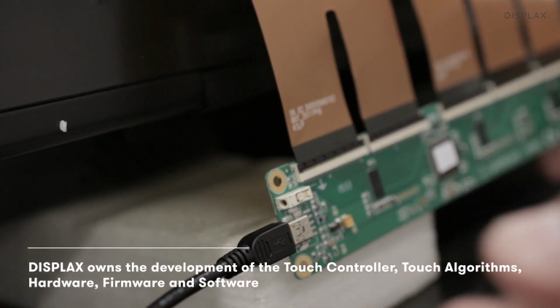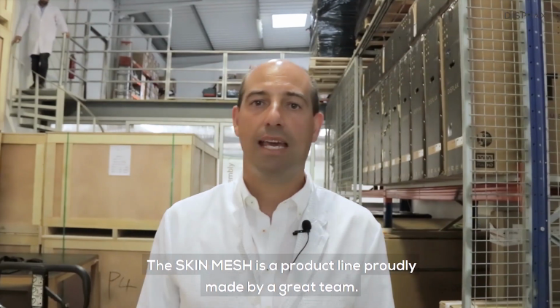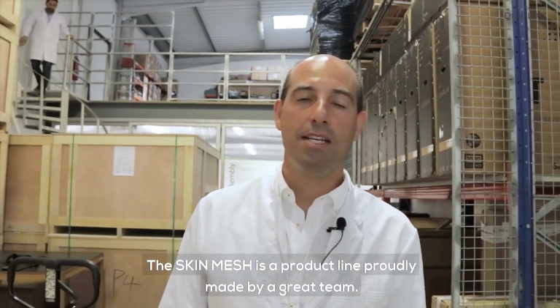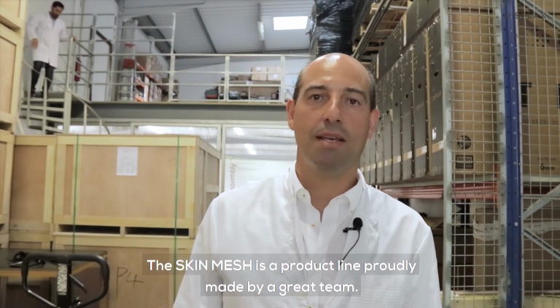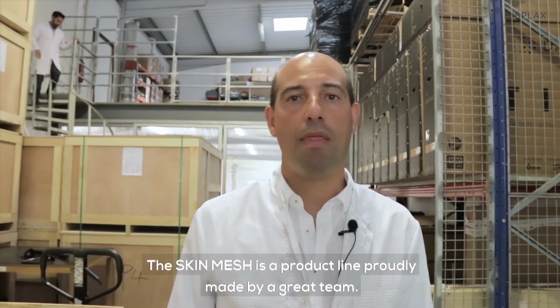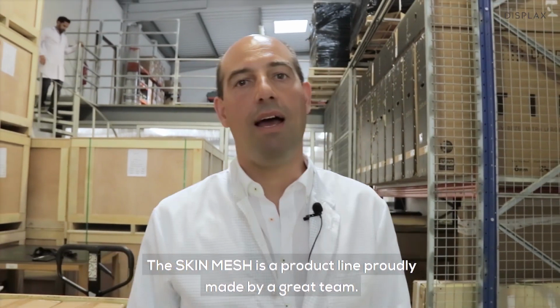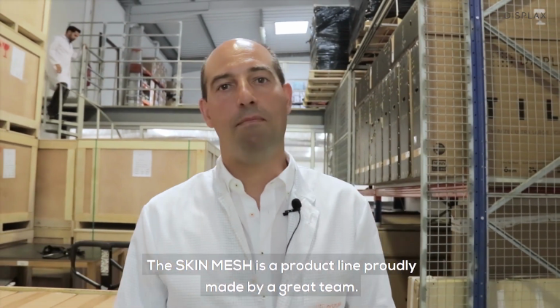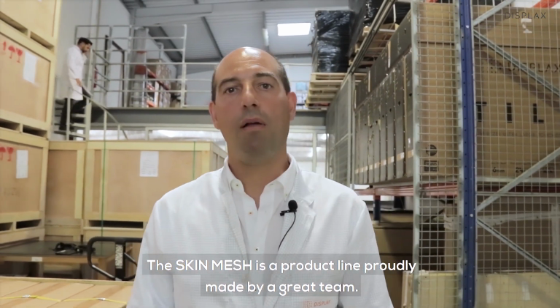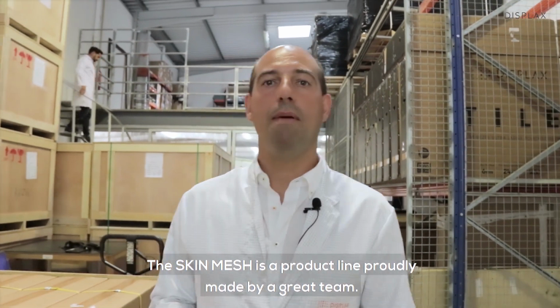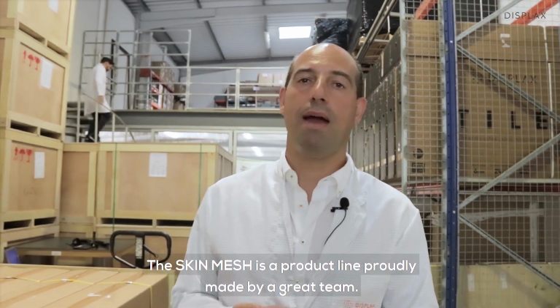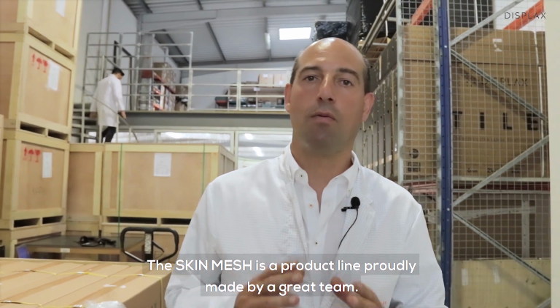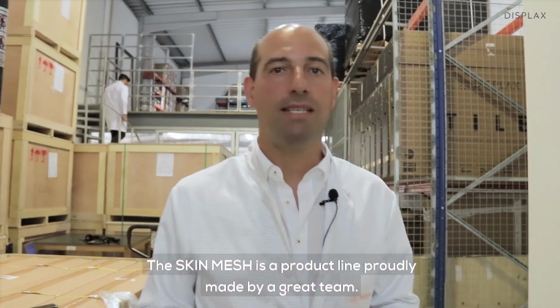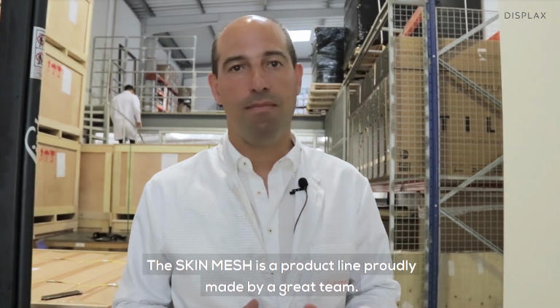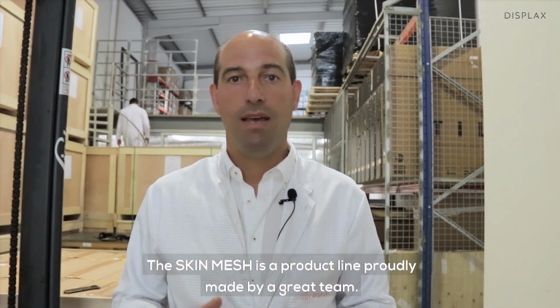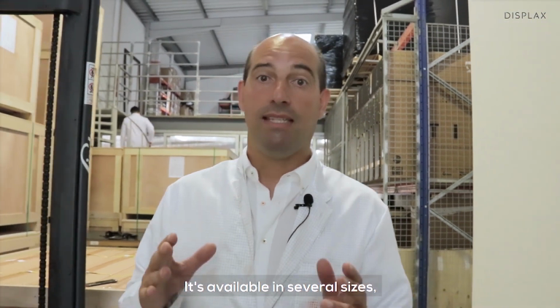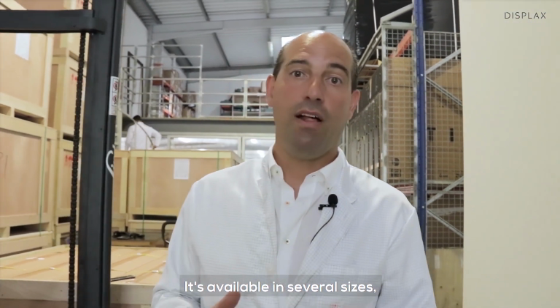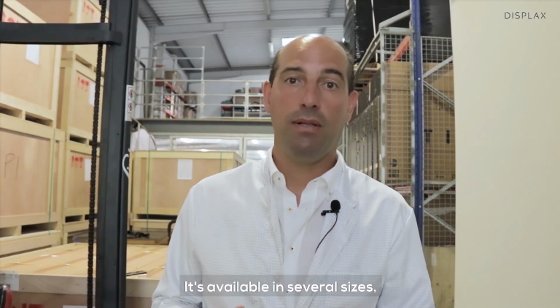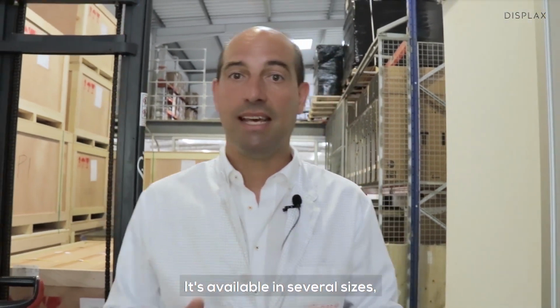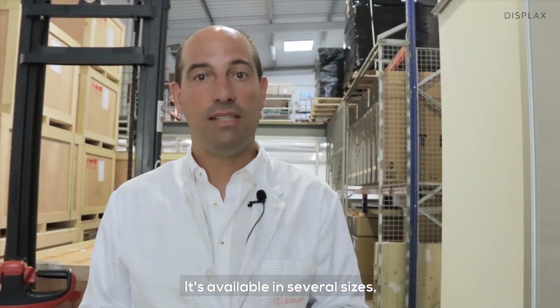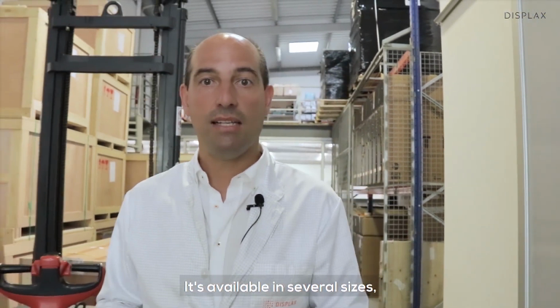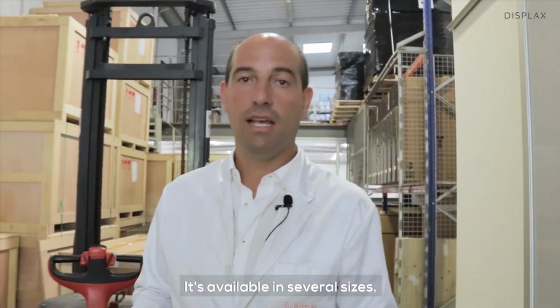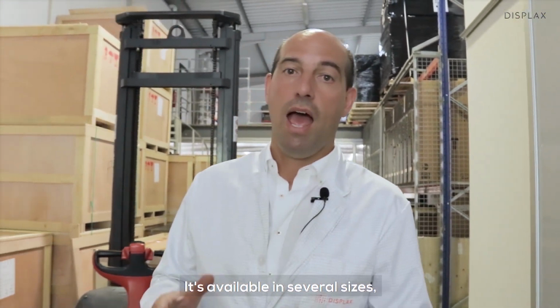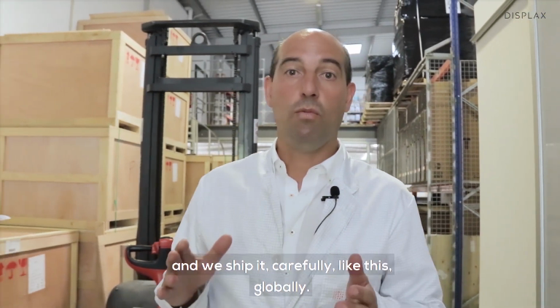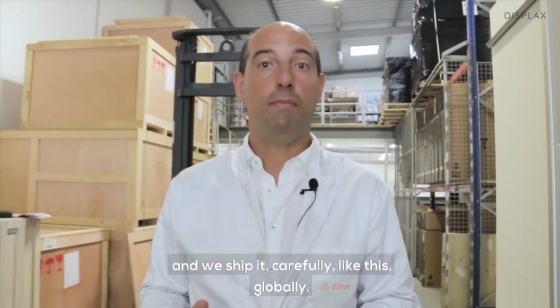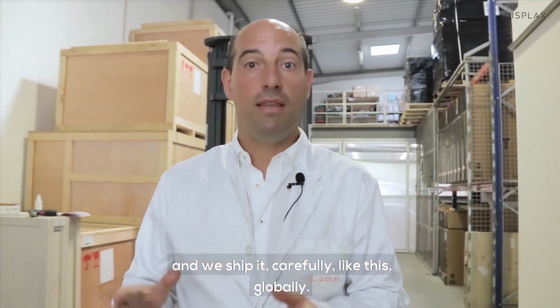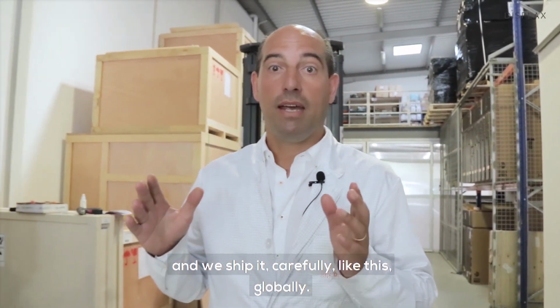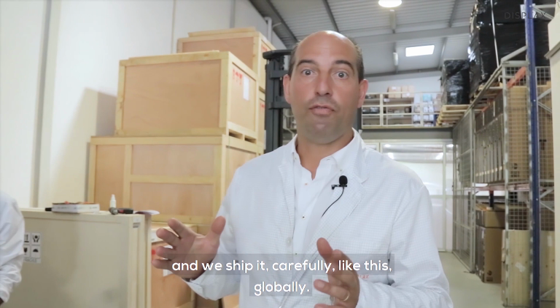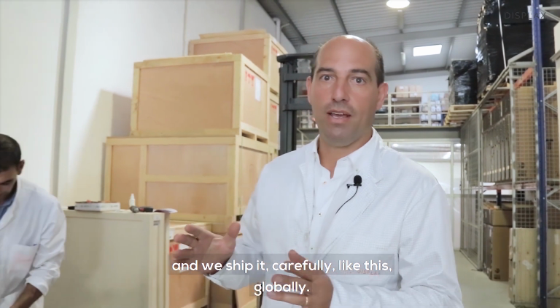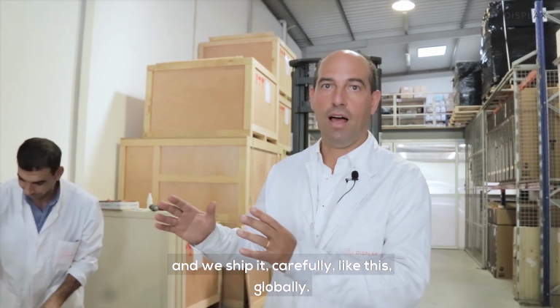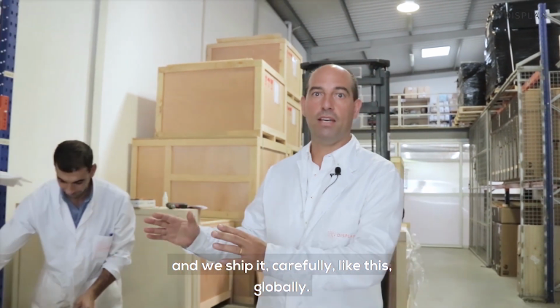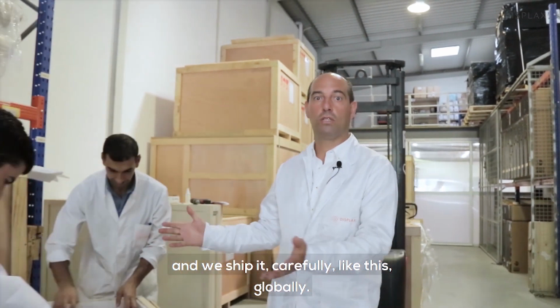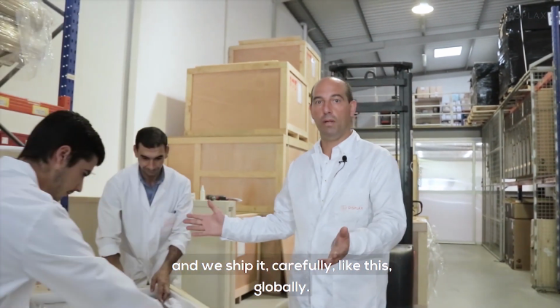Skin Mesh is a product line made by a great team. It's available in several sizes, and we ship it carefully like this, globally.